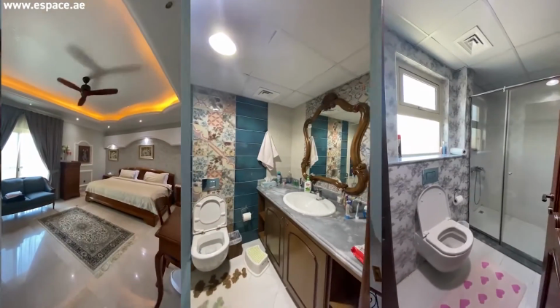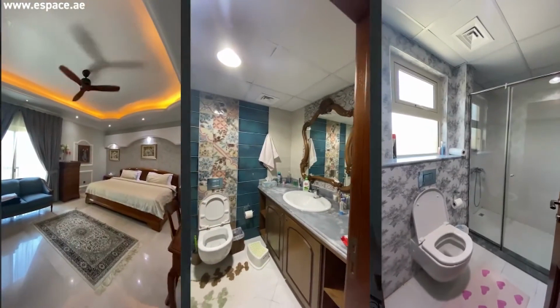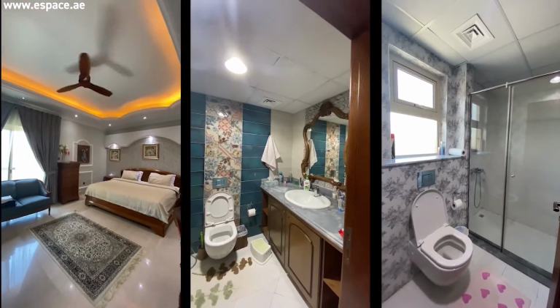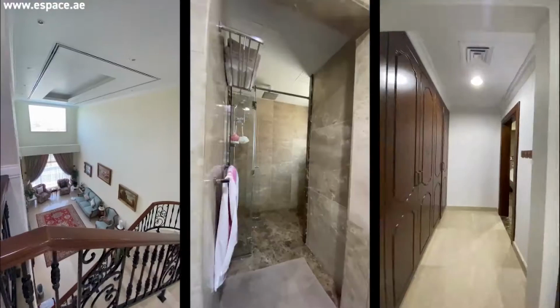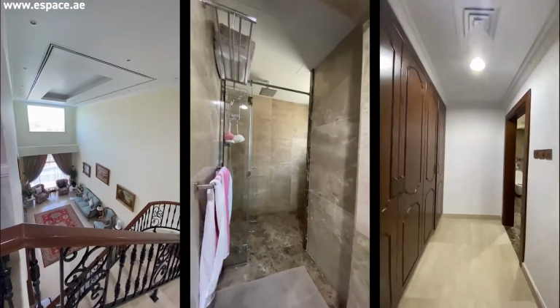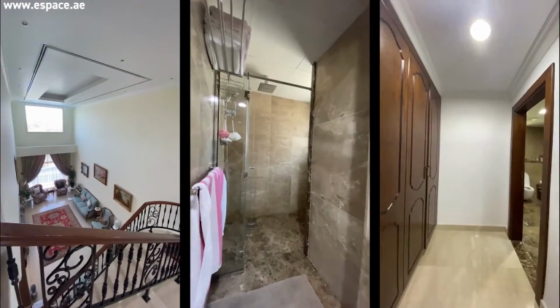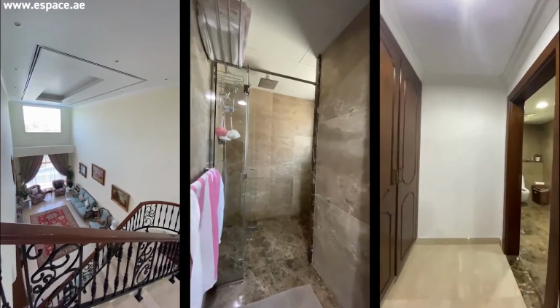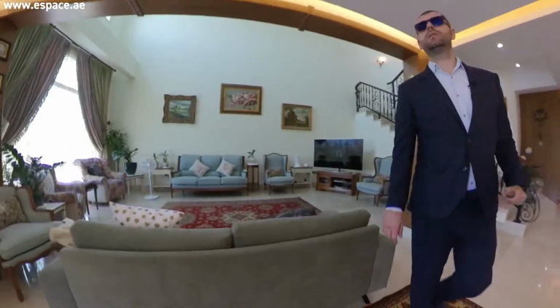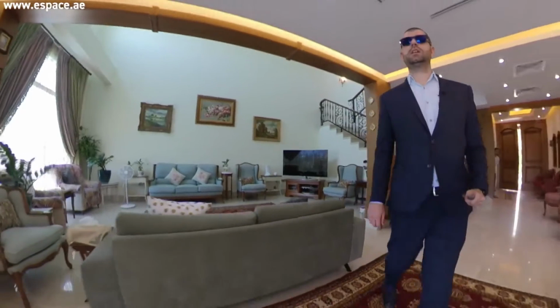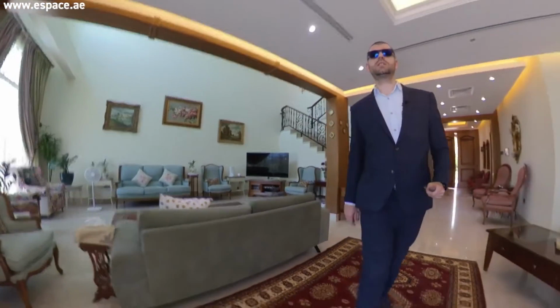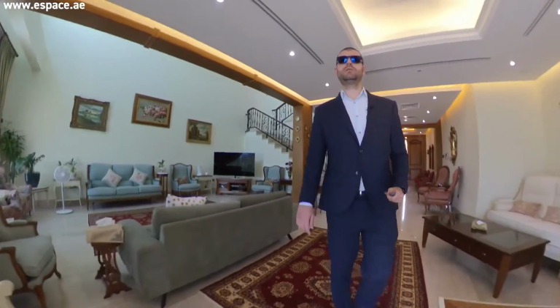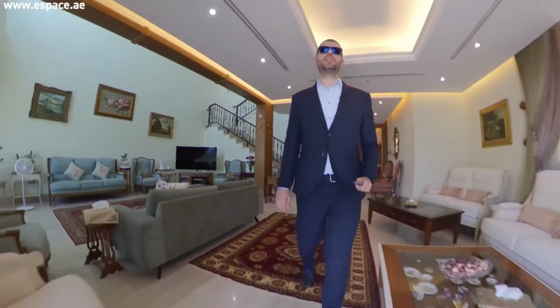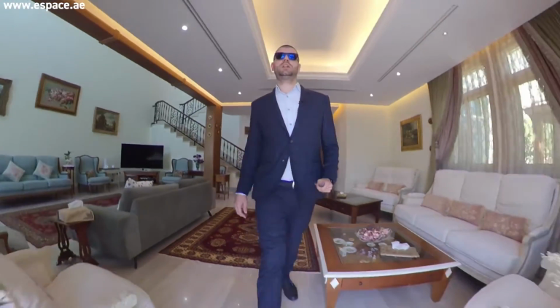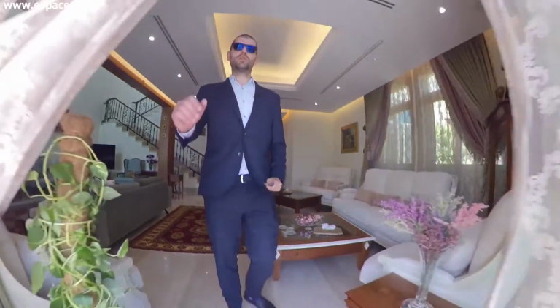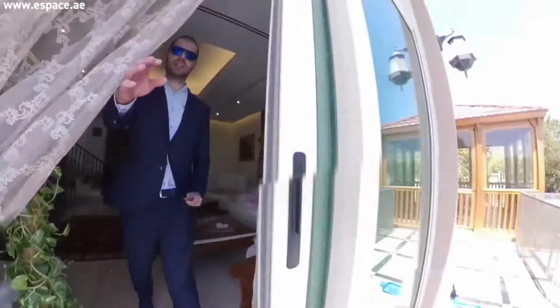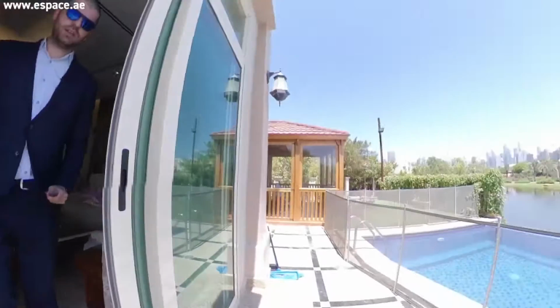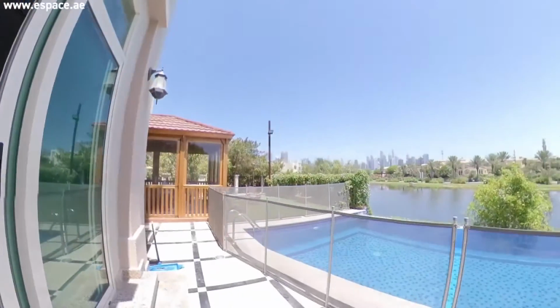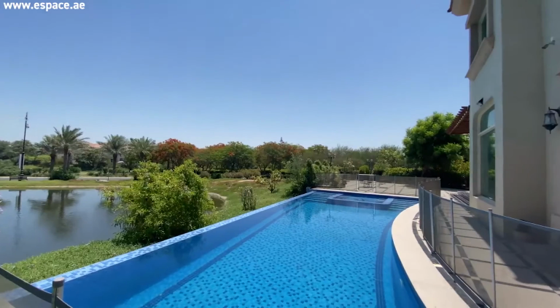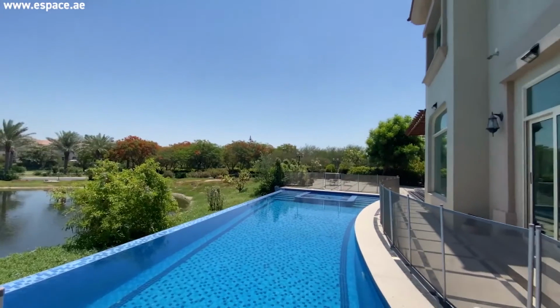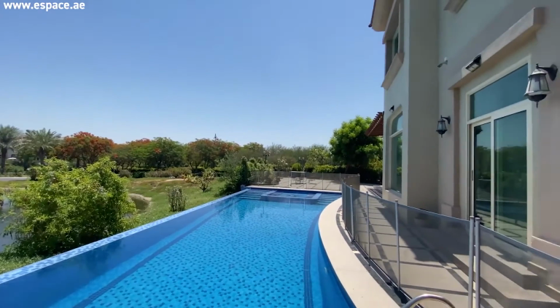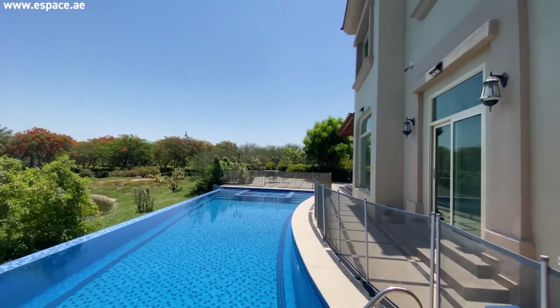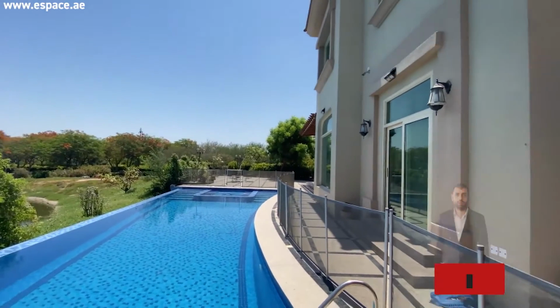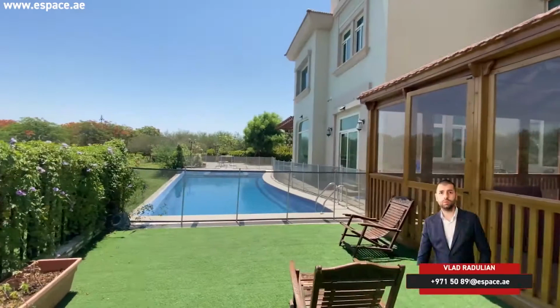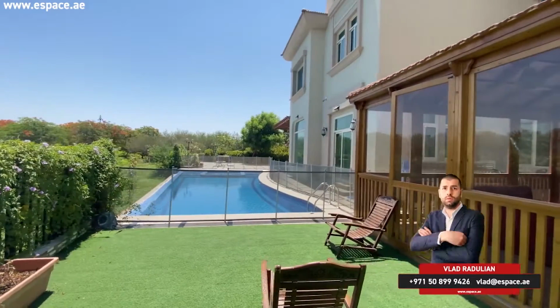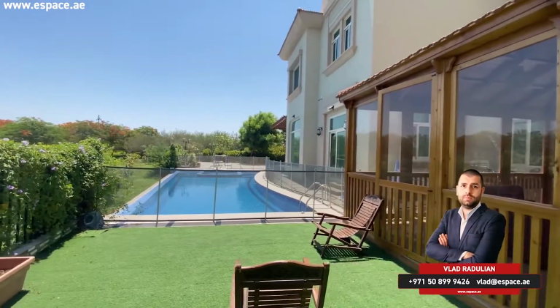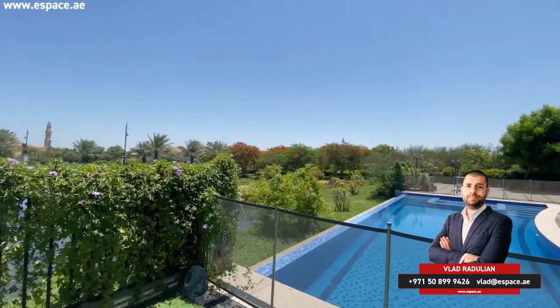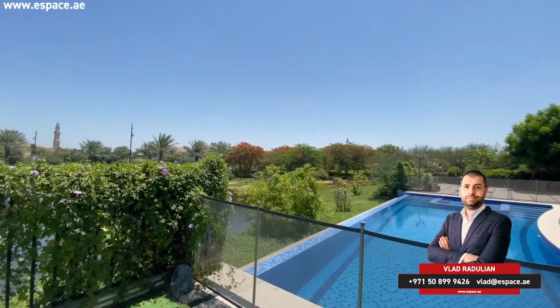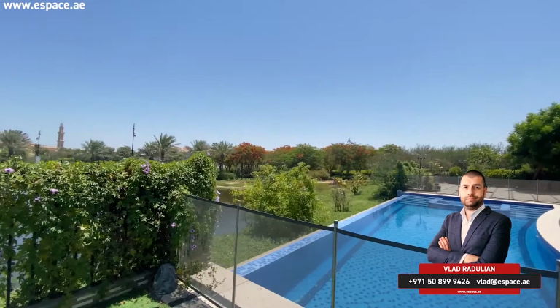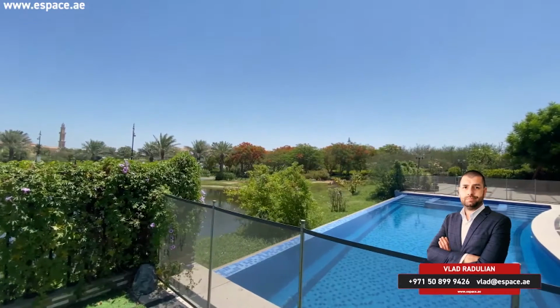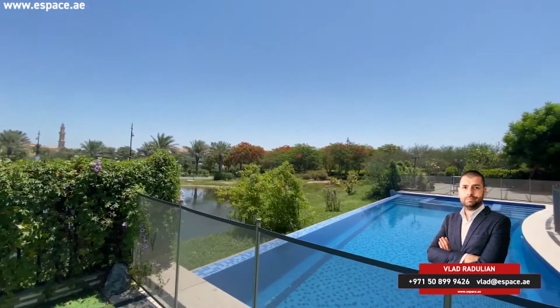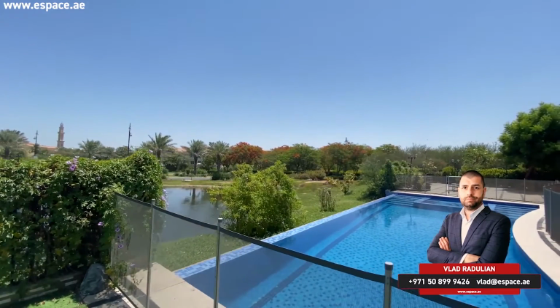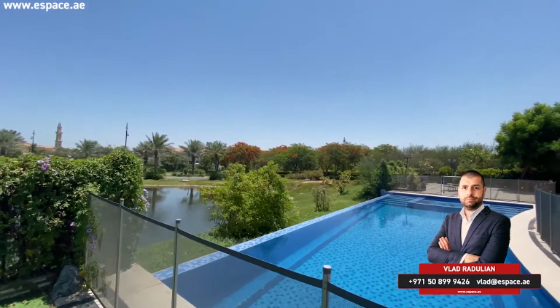The main selling point of the house is the location — this is a very rare lake and skyline view property. The plot has been extended to almost 11,000 square feet in size, and a brand new infinity pool has just been added, with an amazing view of the marina skyline.